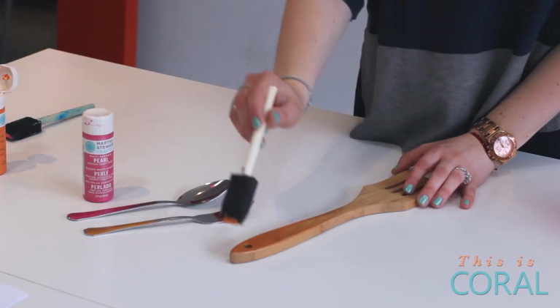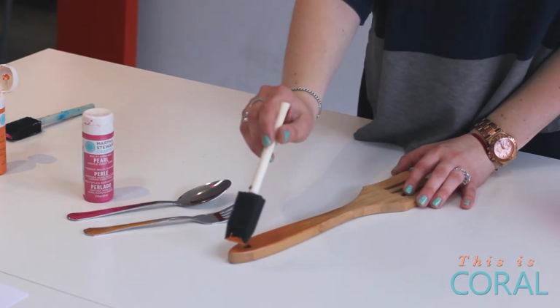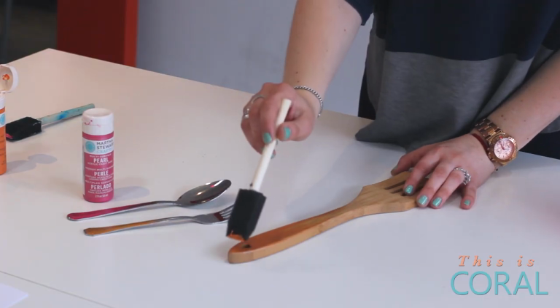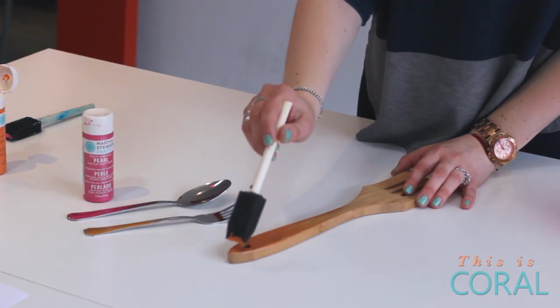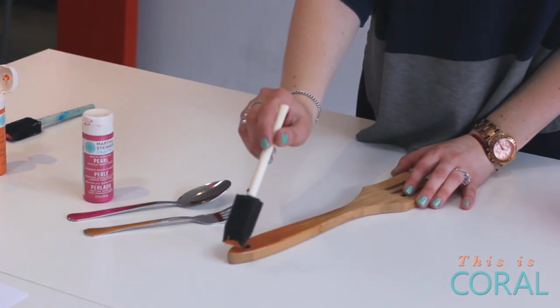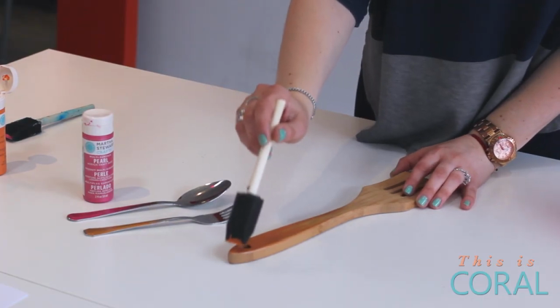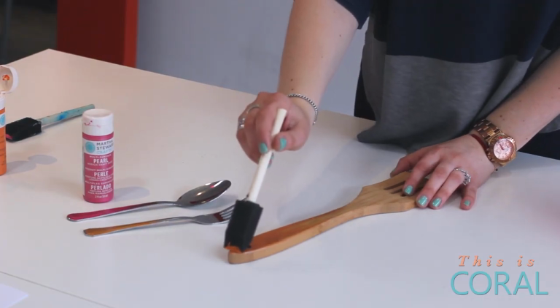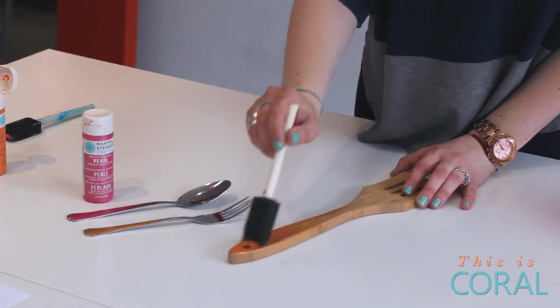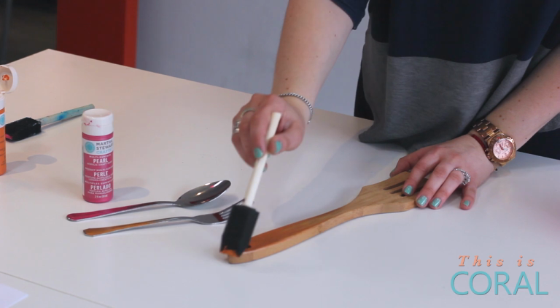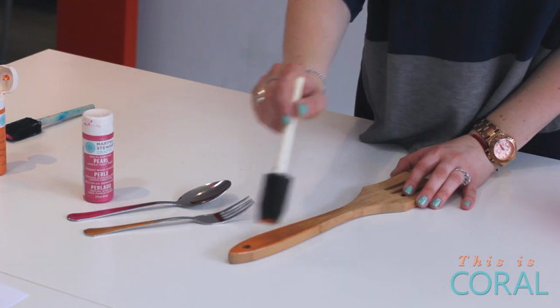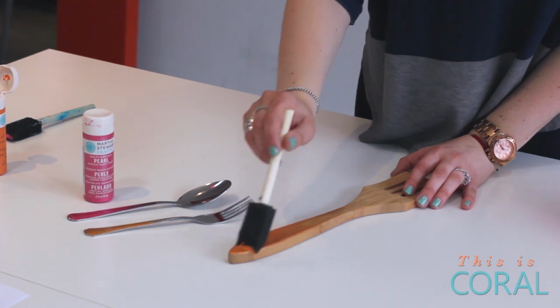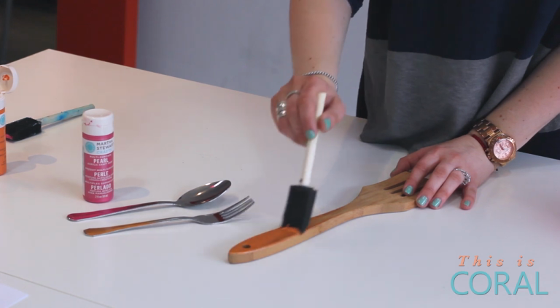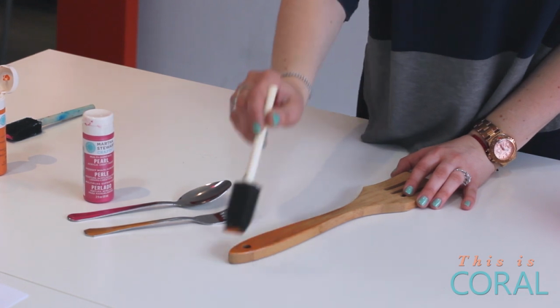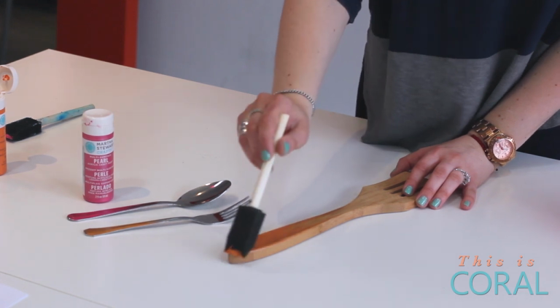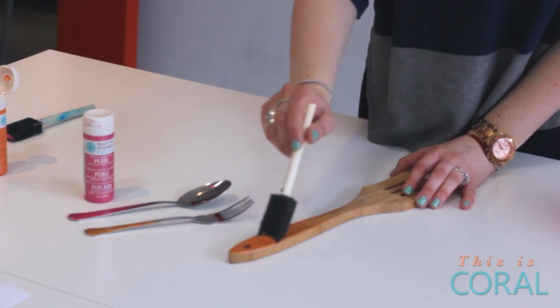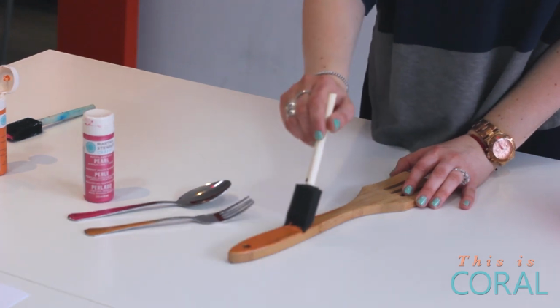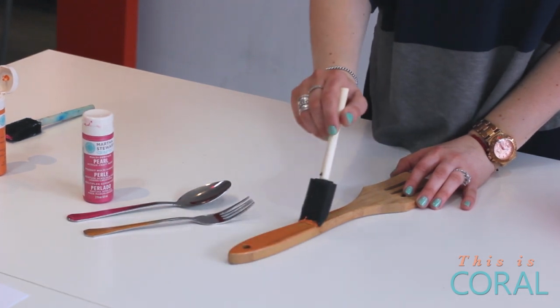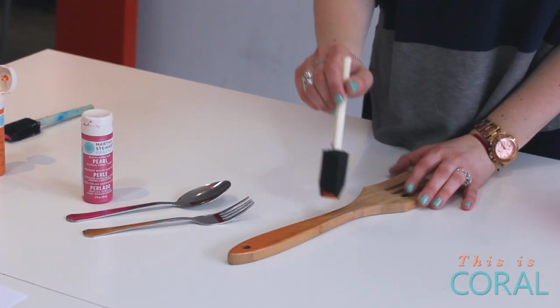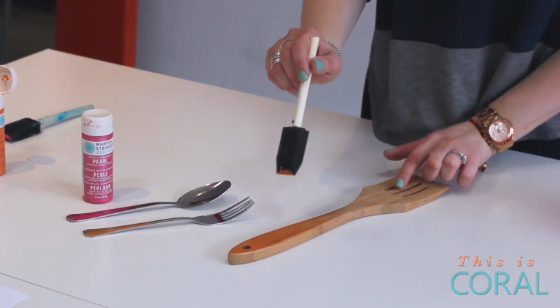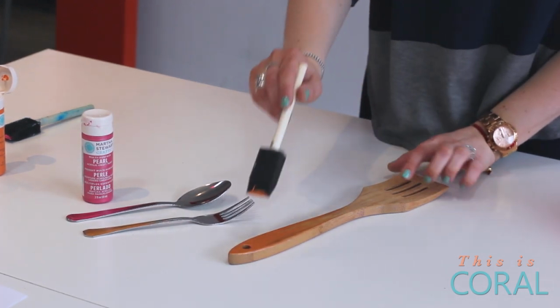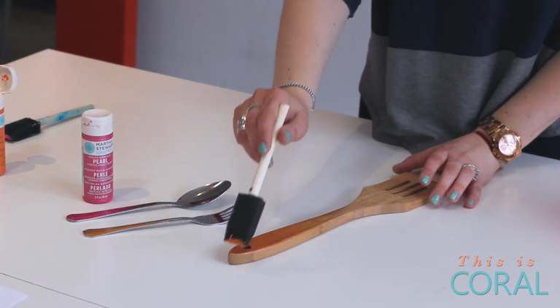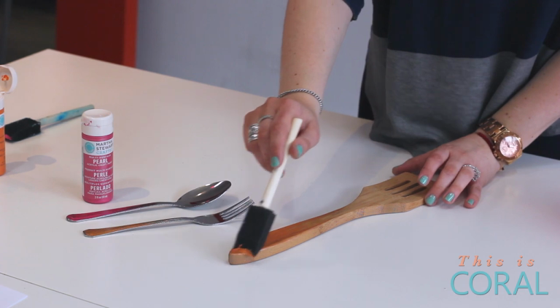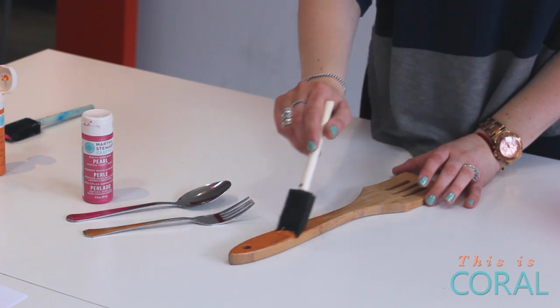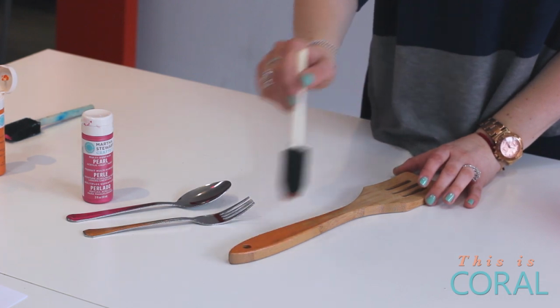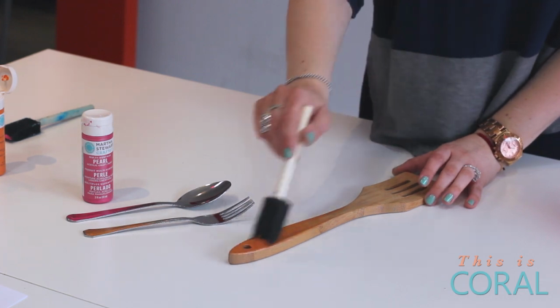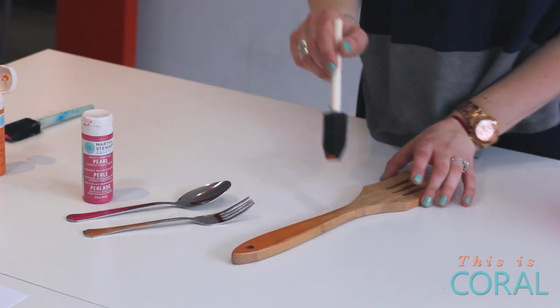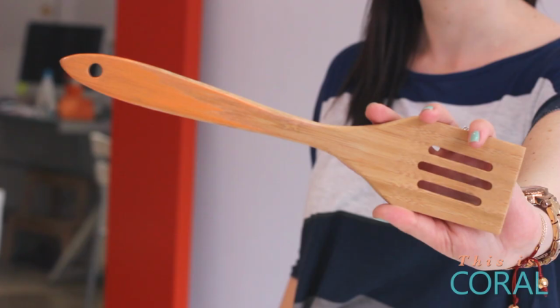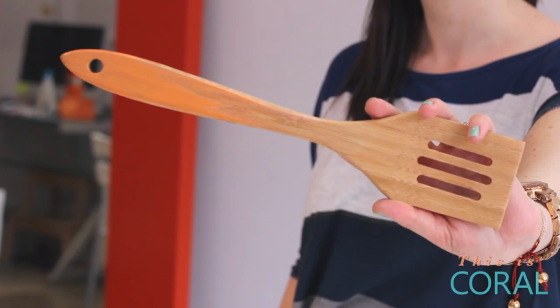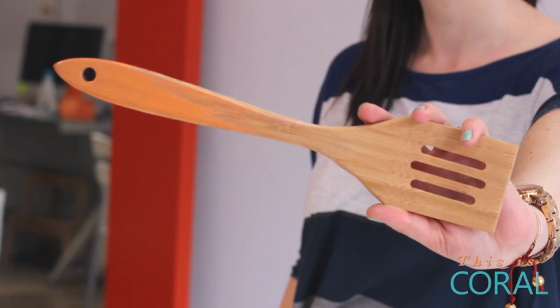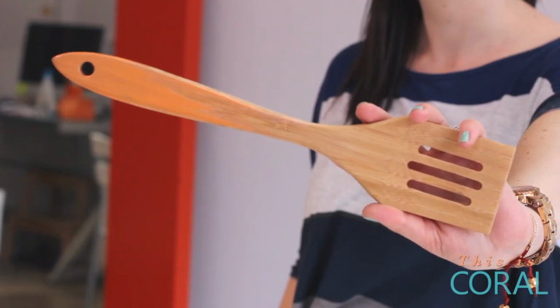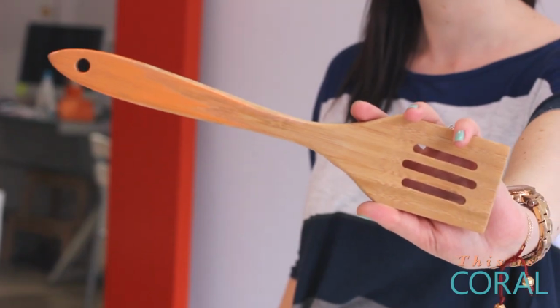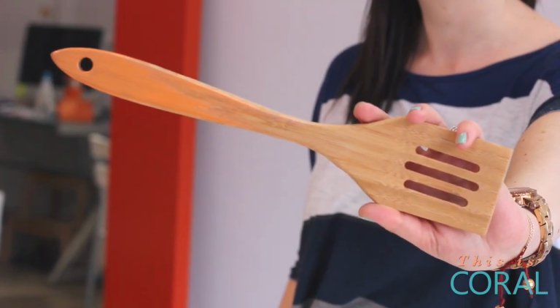You definitely want it to be more opaque at the base of the handle, and as you get closer to the utensil end, just use a lighter stroke to taper it off and create more of an ombre look.